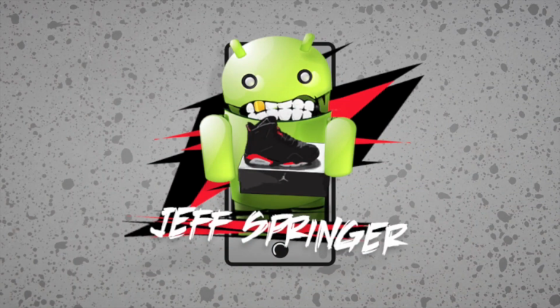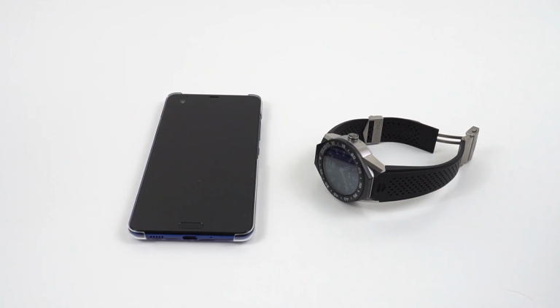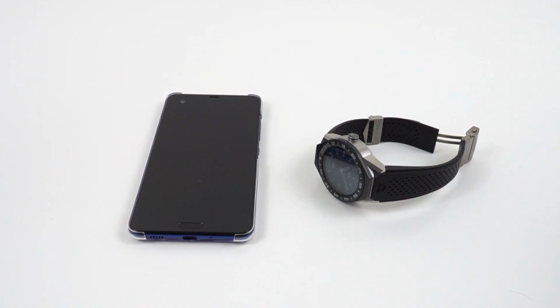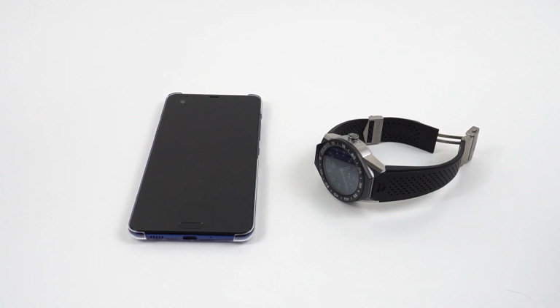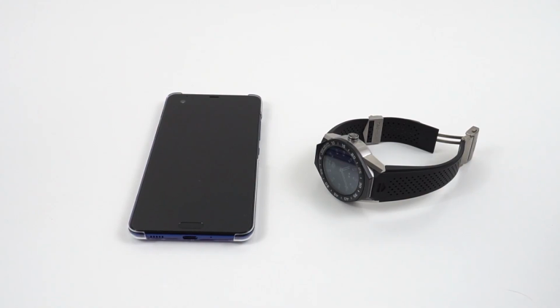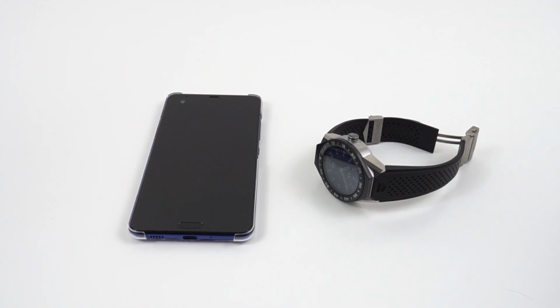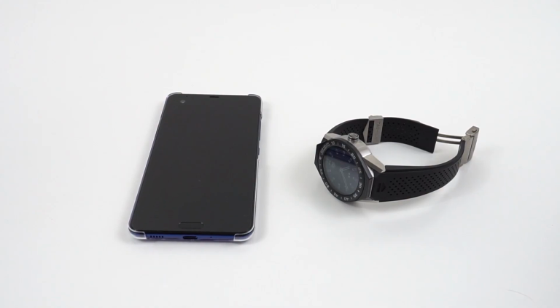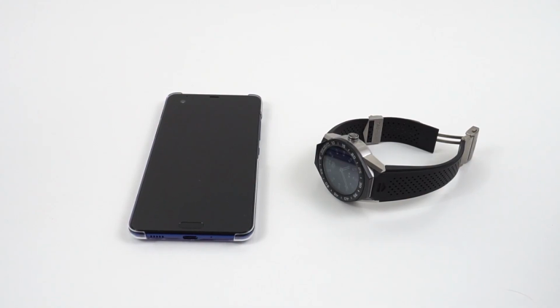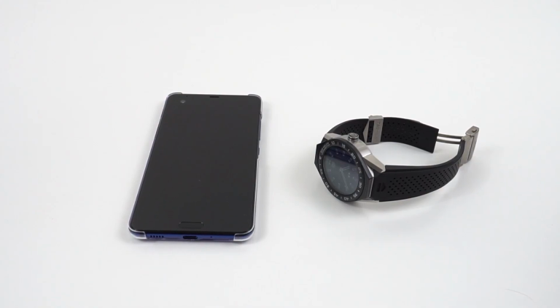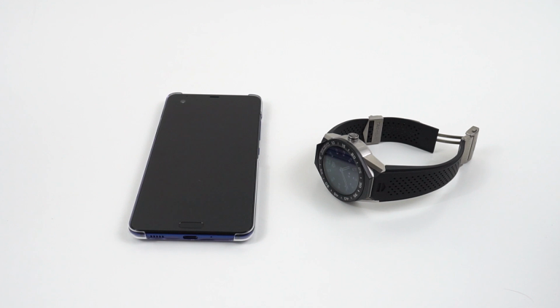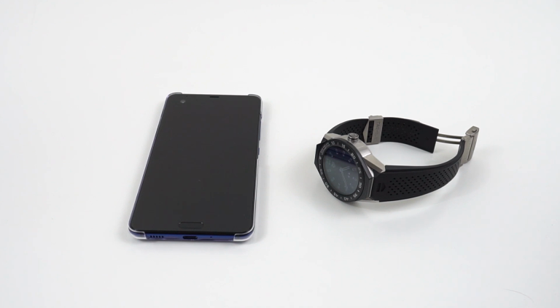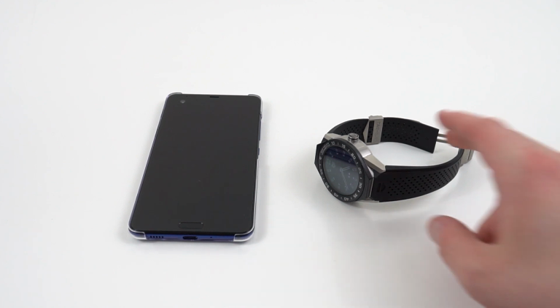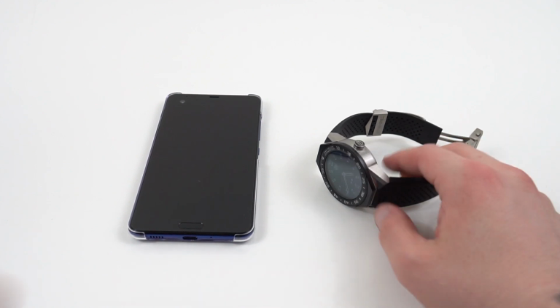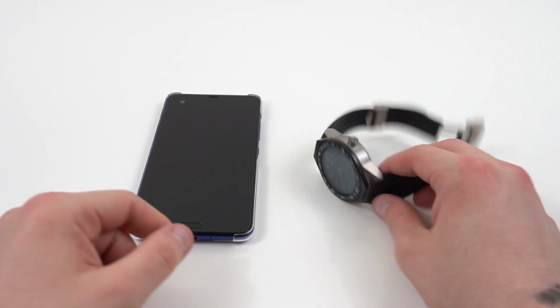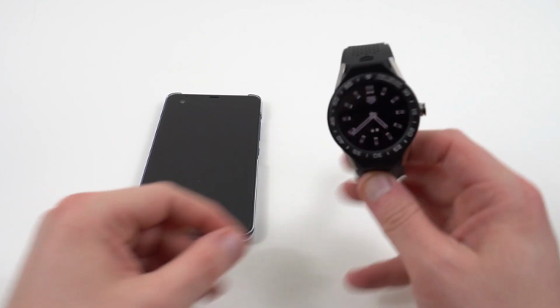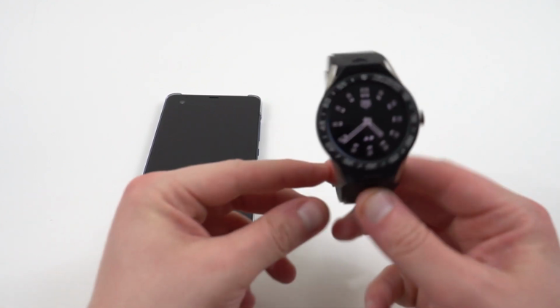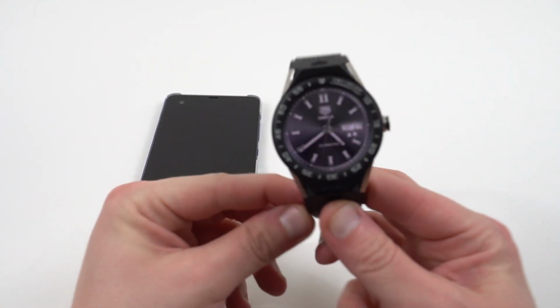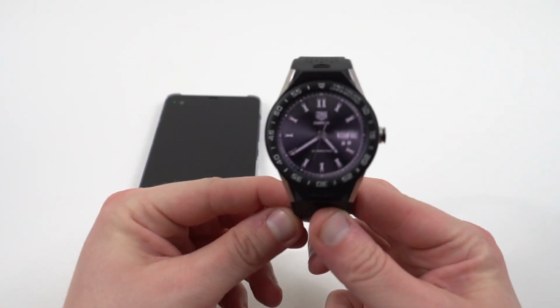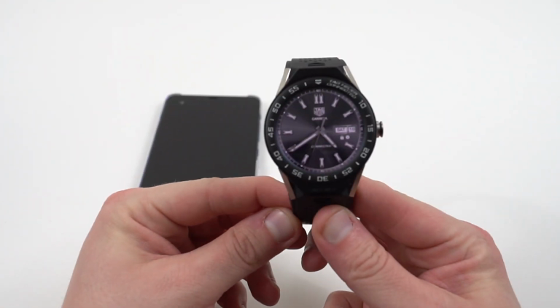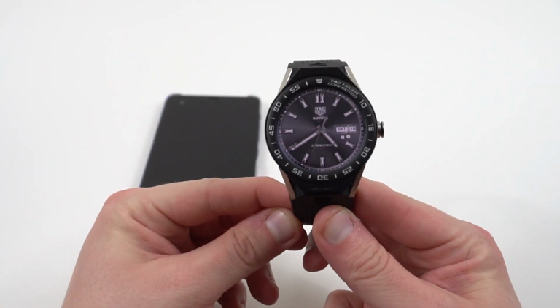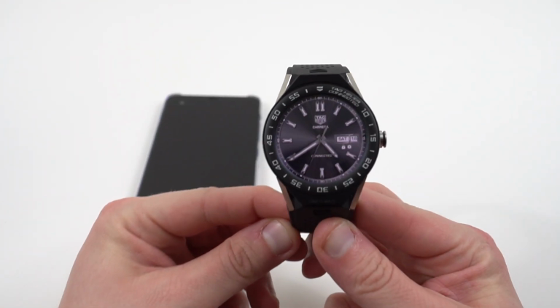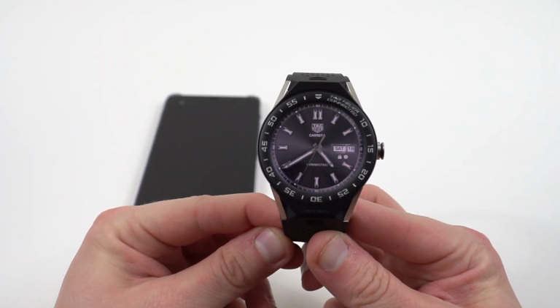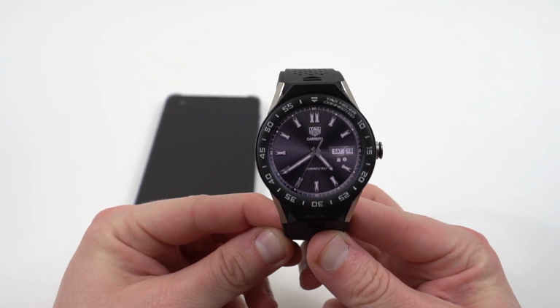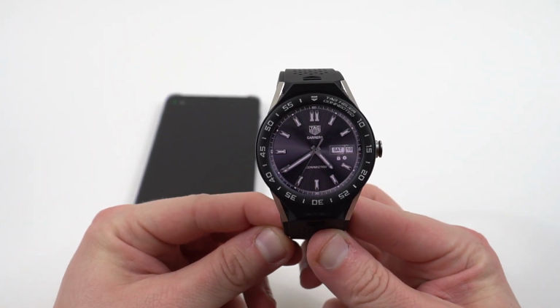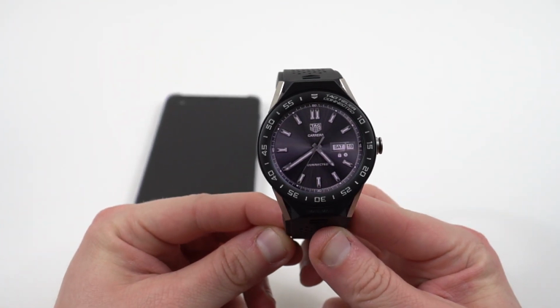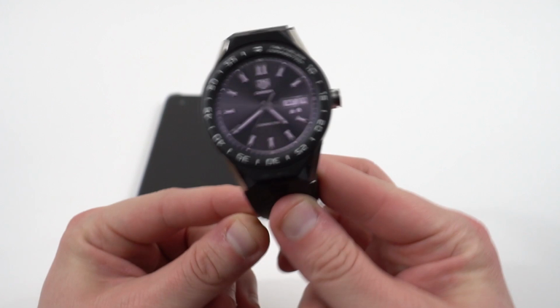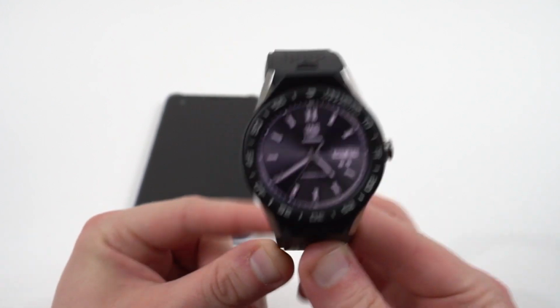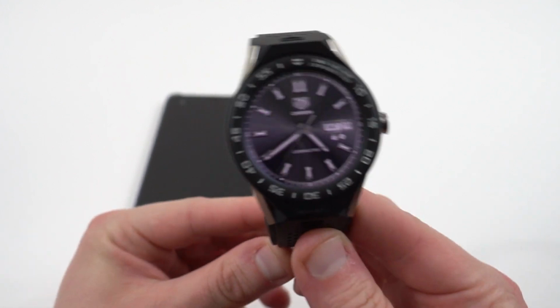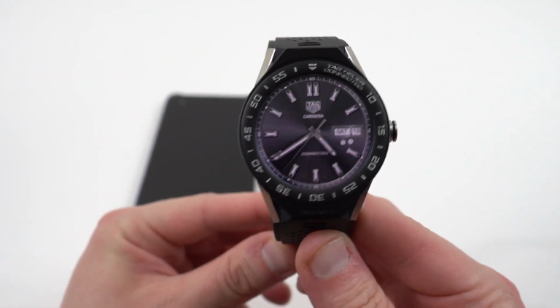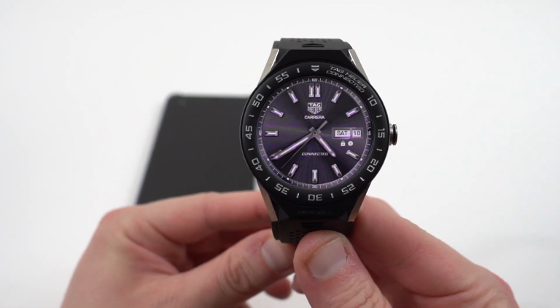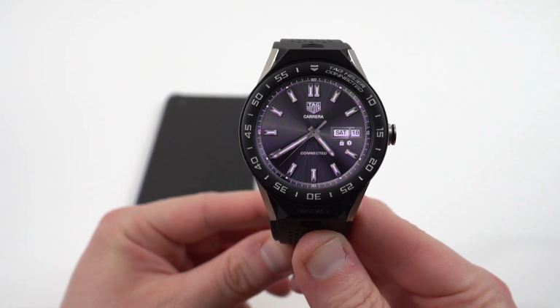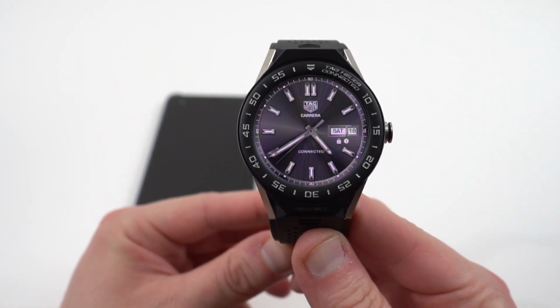What's up YouTube, Jeff back again at DopeTechDaily.com. Today I'm bringing you guys my 24-hour follow-up video on the TAG Heuer Connected Modular 45 smartwatch.